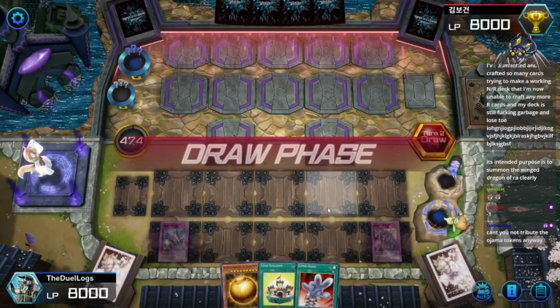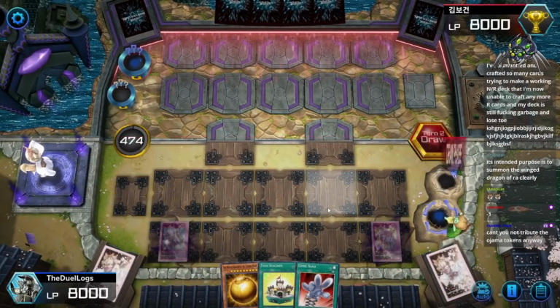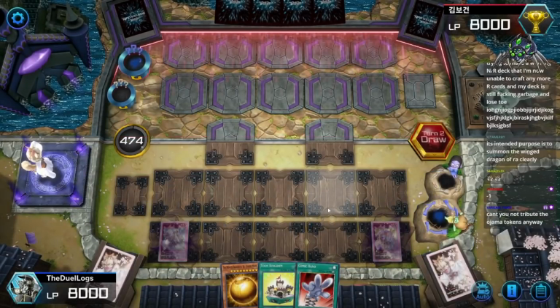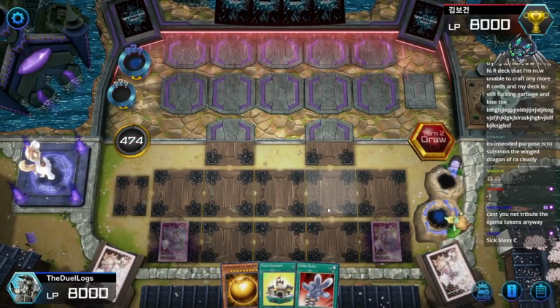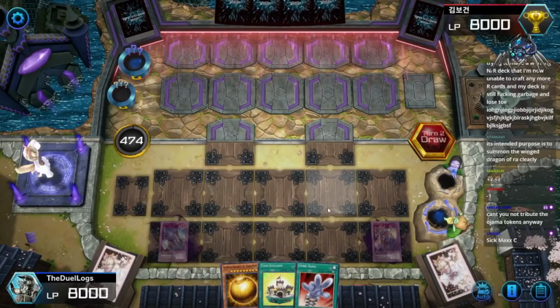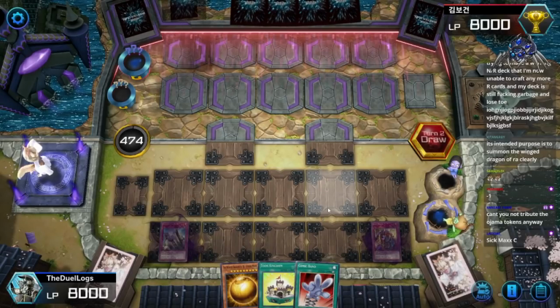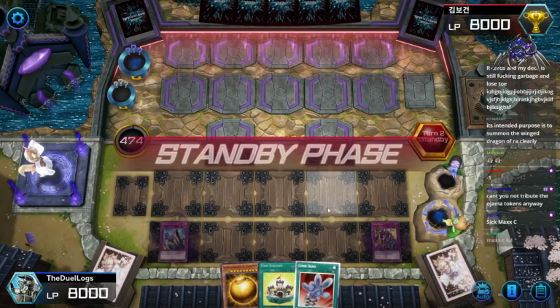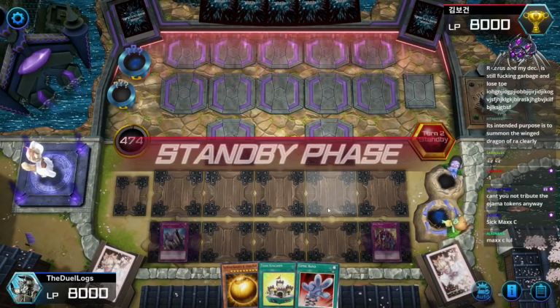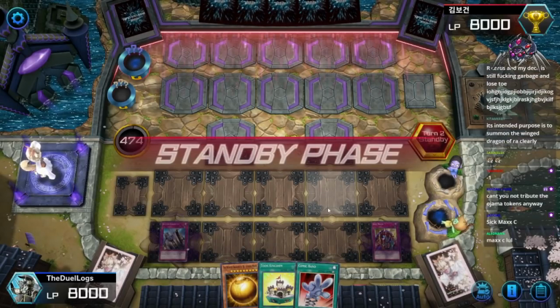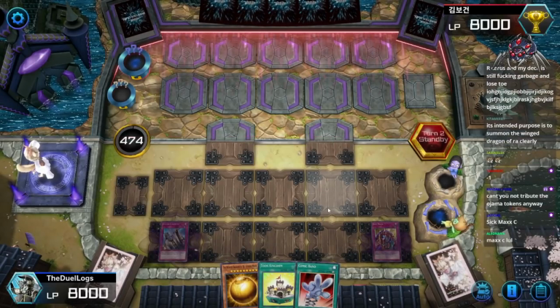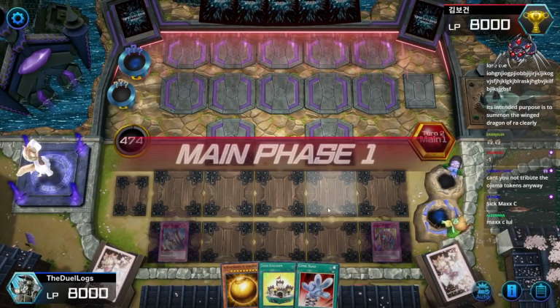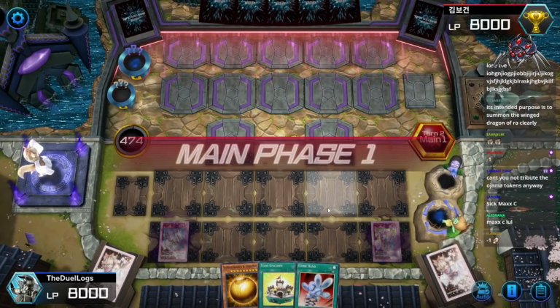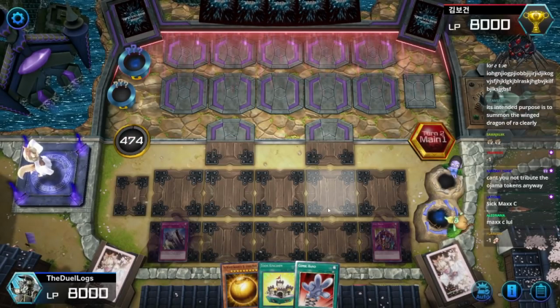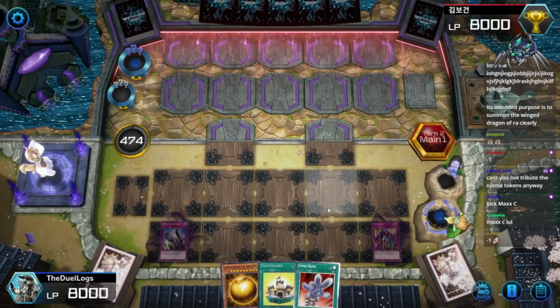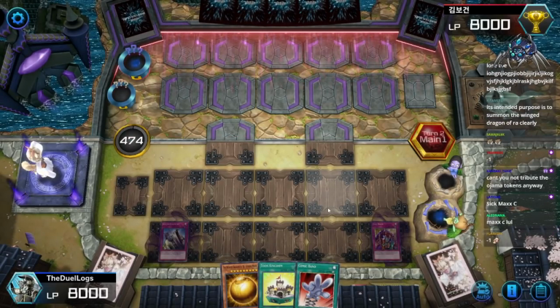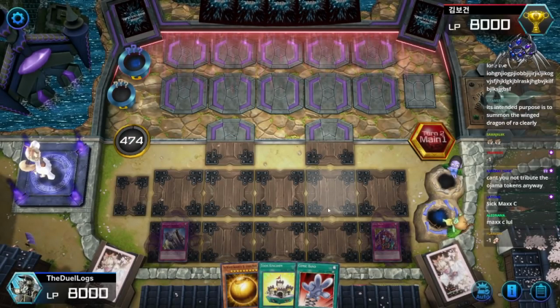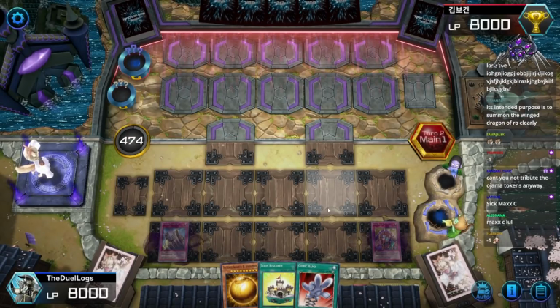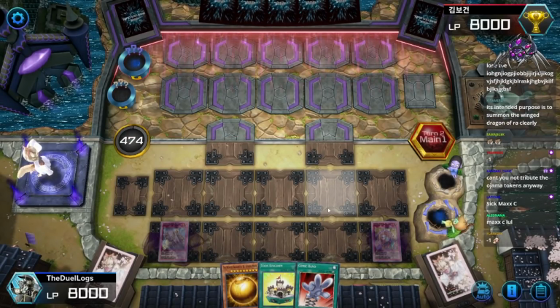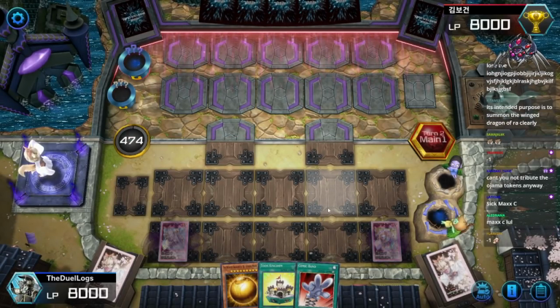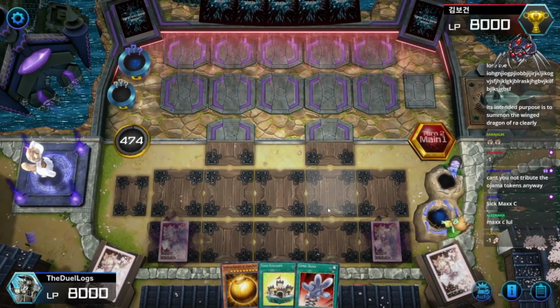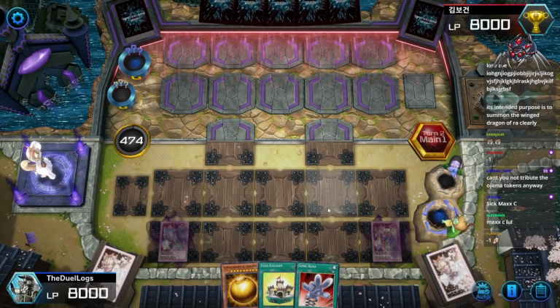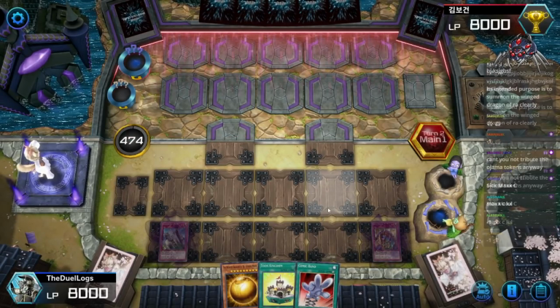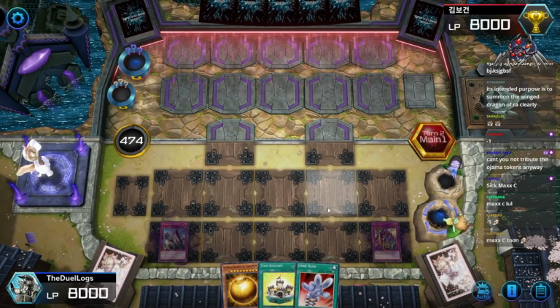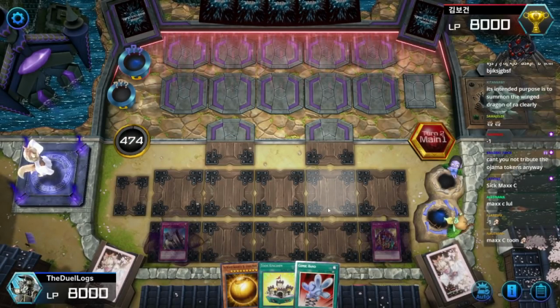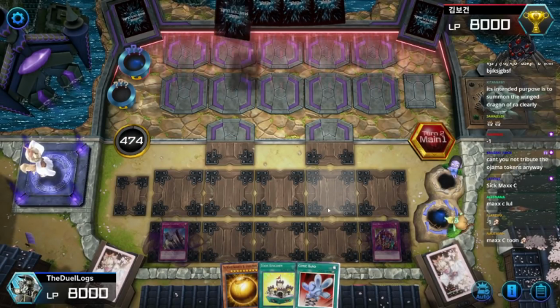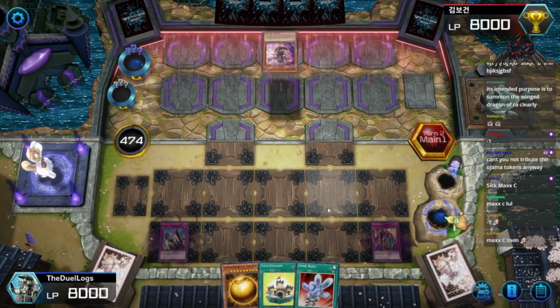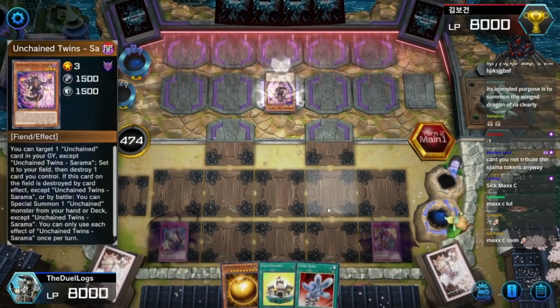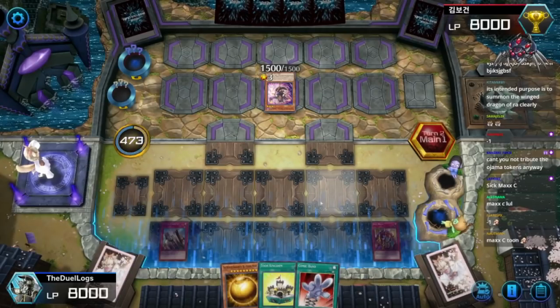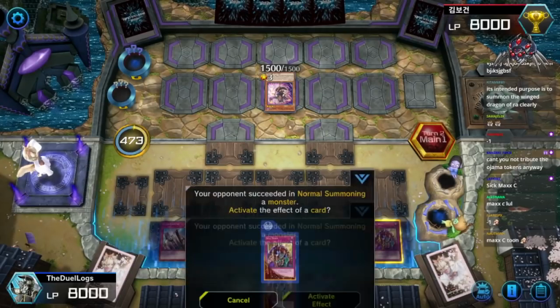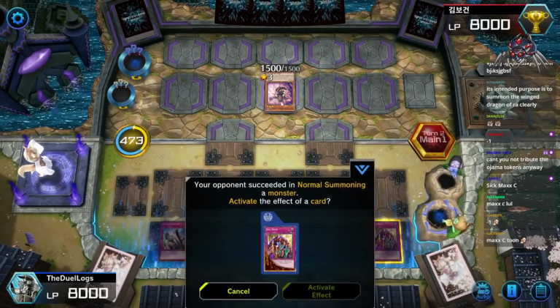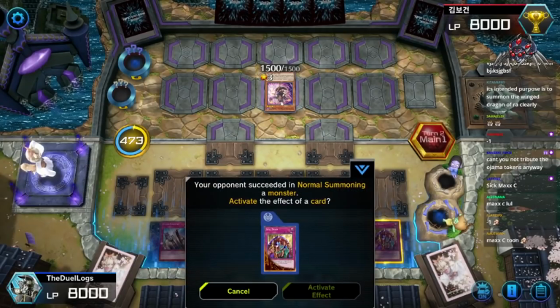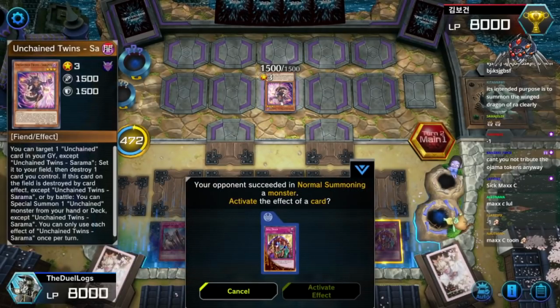I've dismantled and crafted so many cards trying to make a fully powered deck, that I'm now unable to craft any more R cards, and my deck is still garbage. But it's so easy to get those.